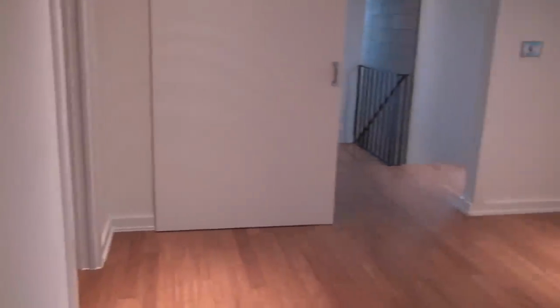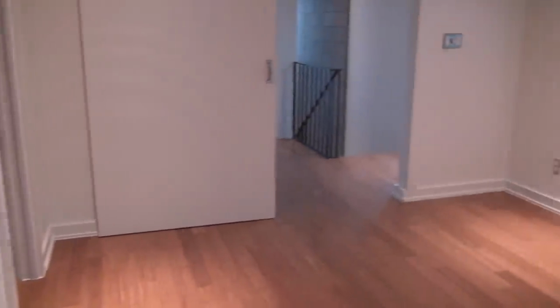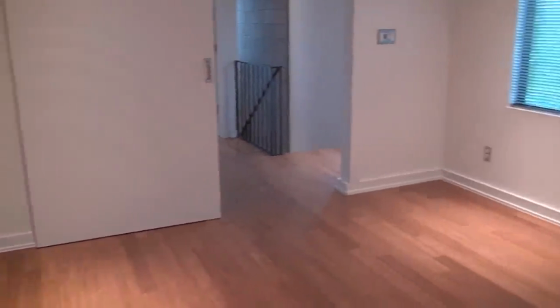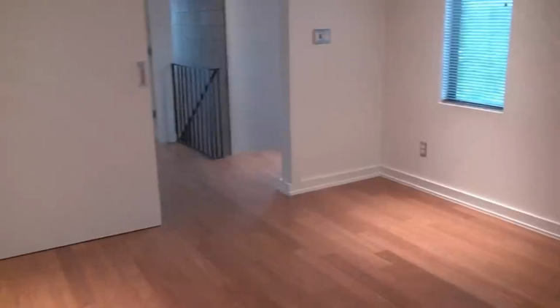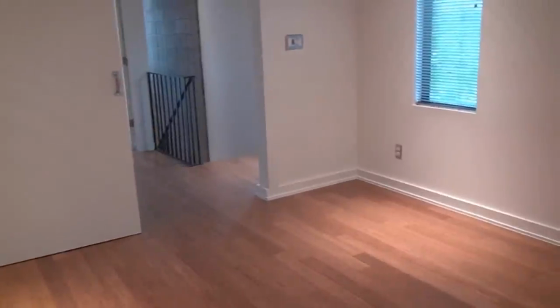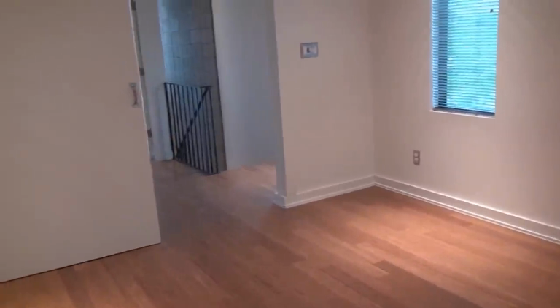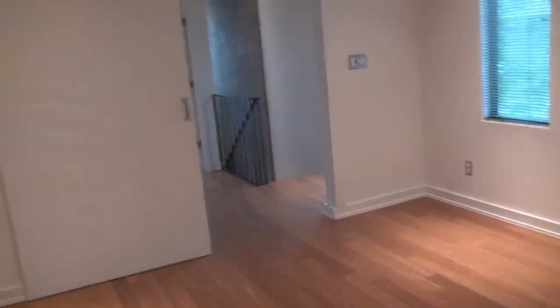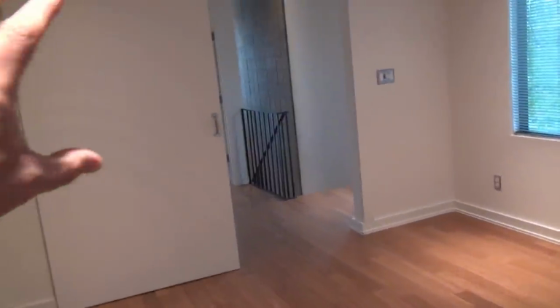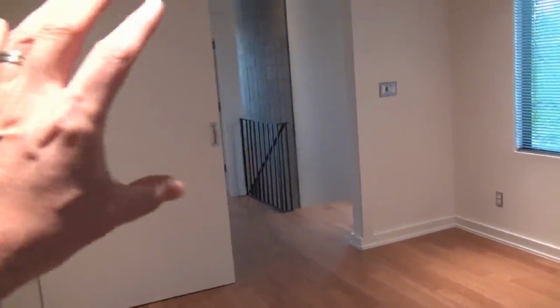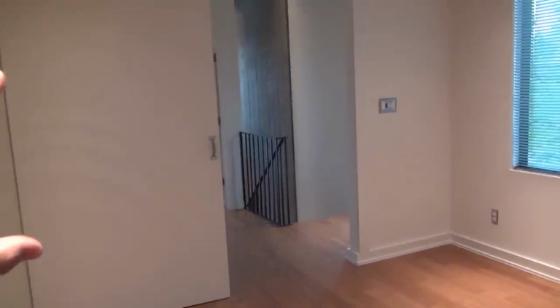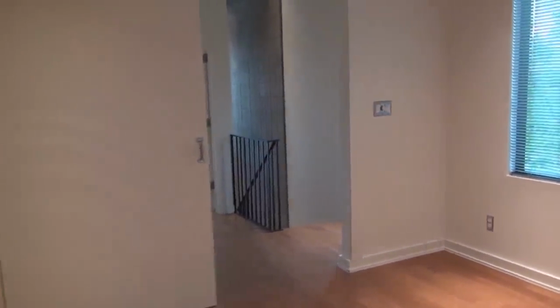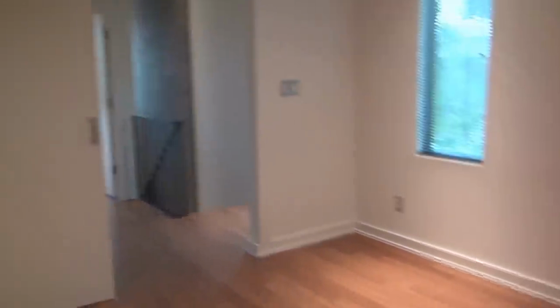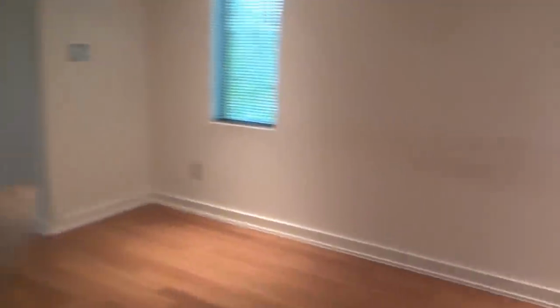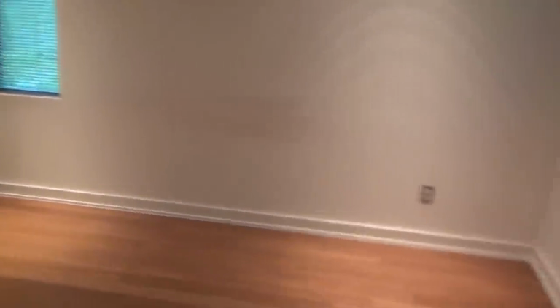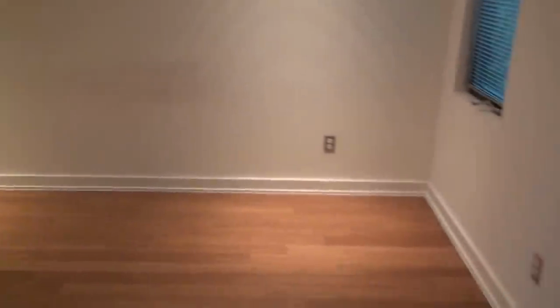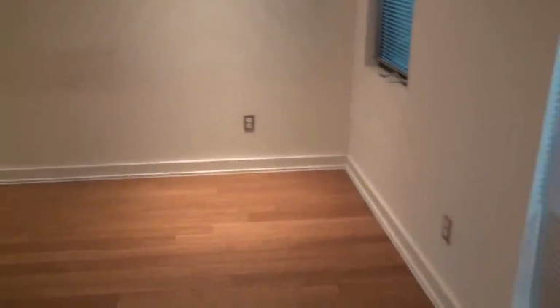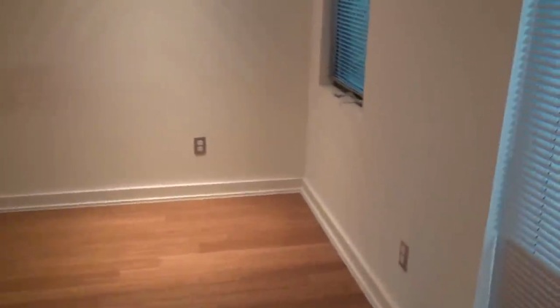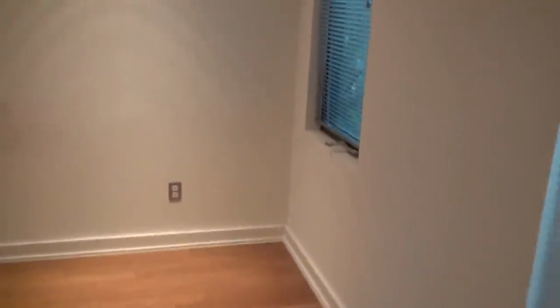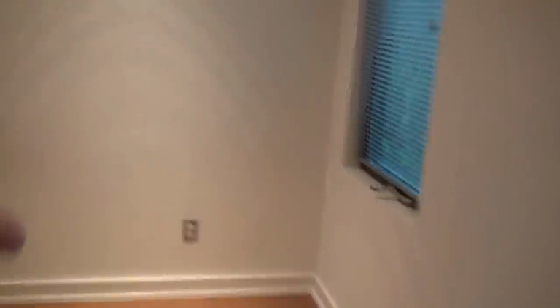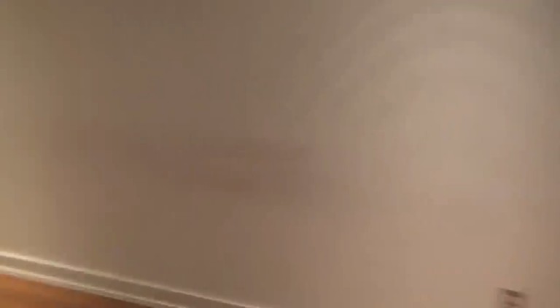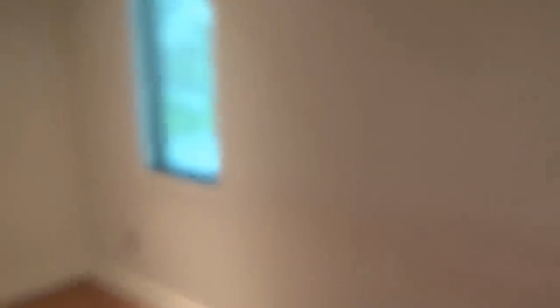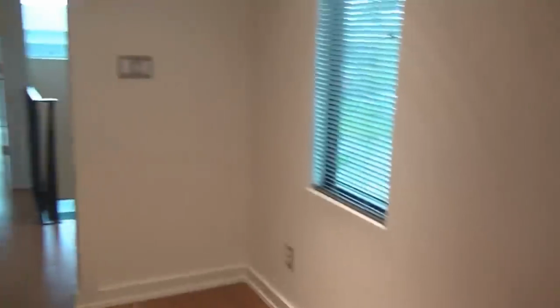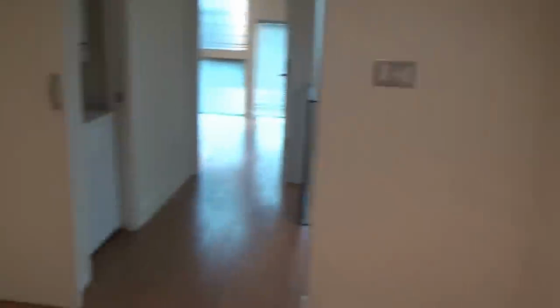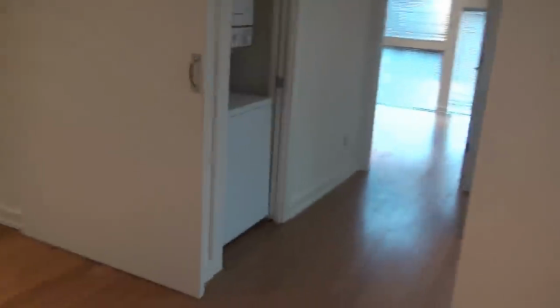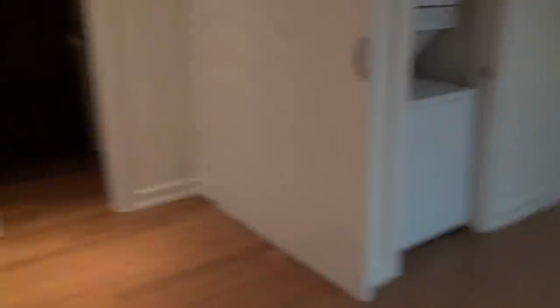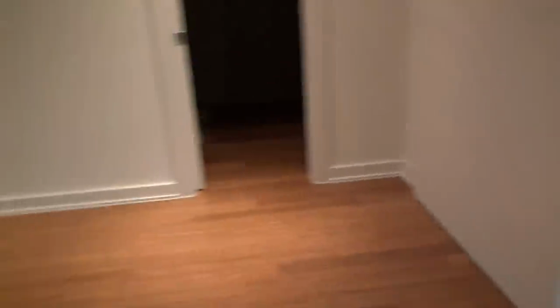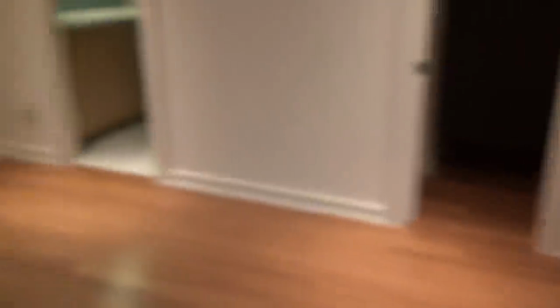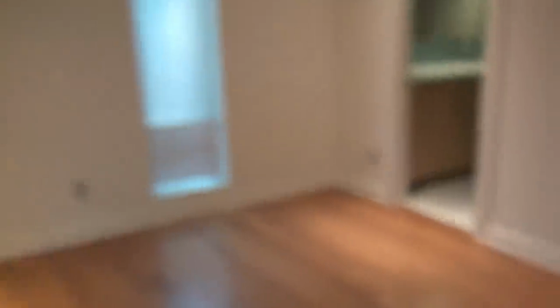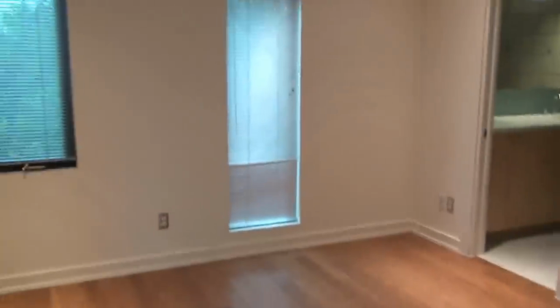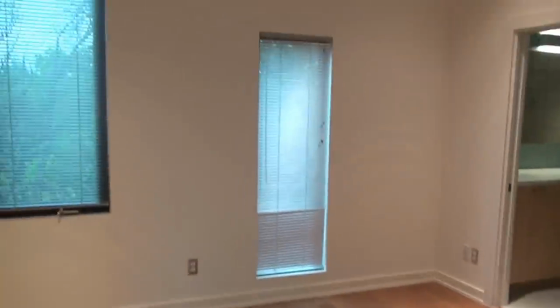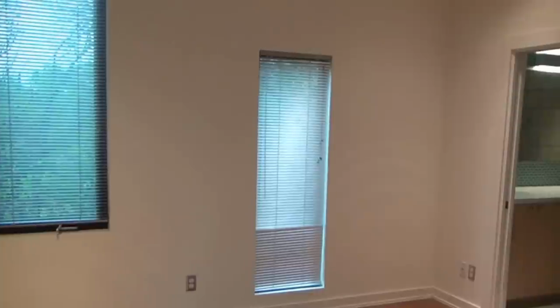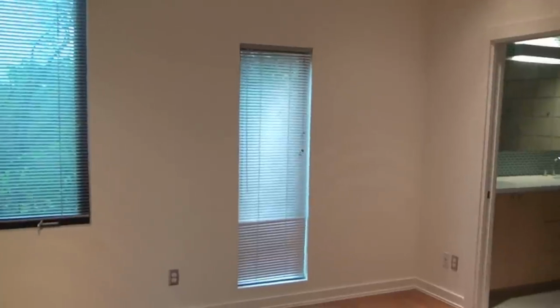Walking into the master bedroom with this great barn door here — kind of shuts it off. Modern design. I love how these really high-end windows are kind of offset, creating a design element.